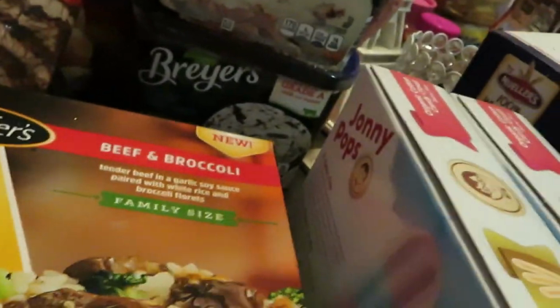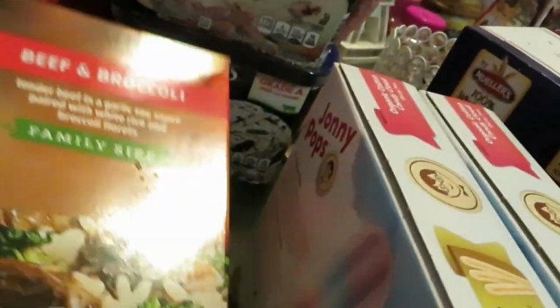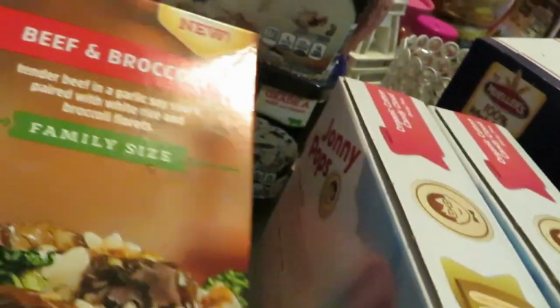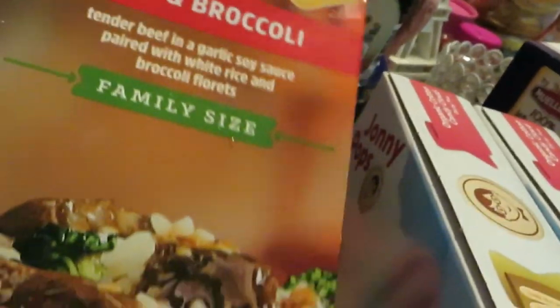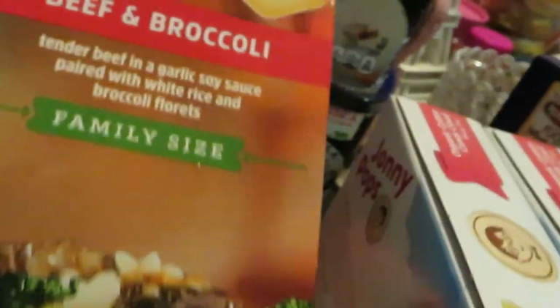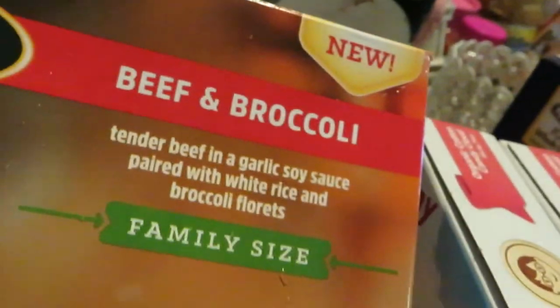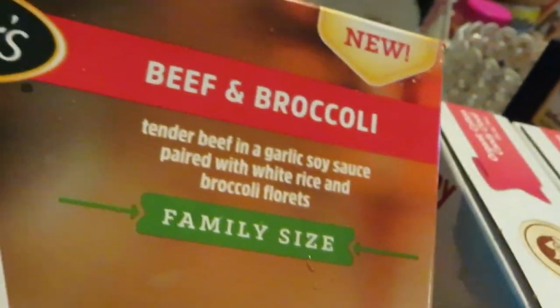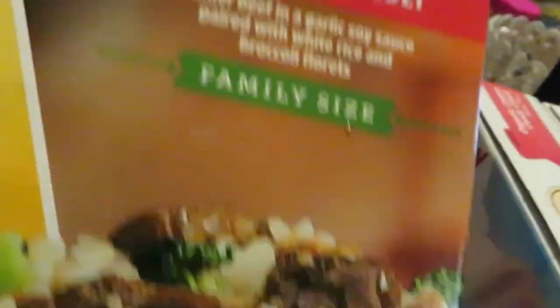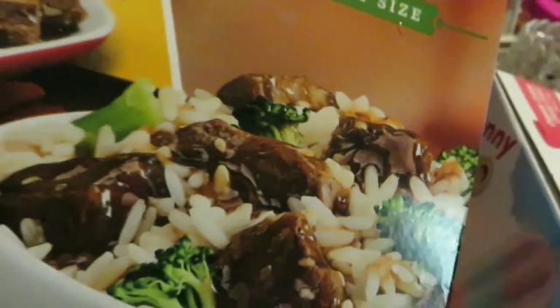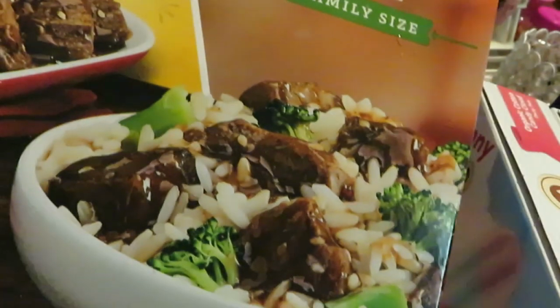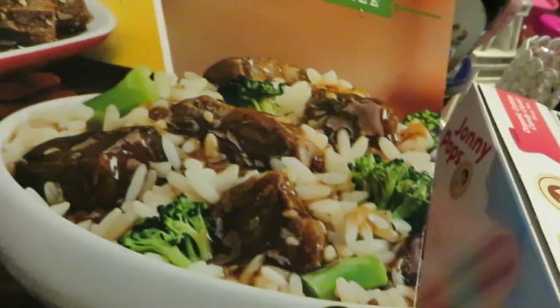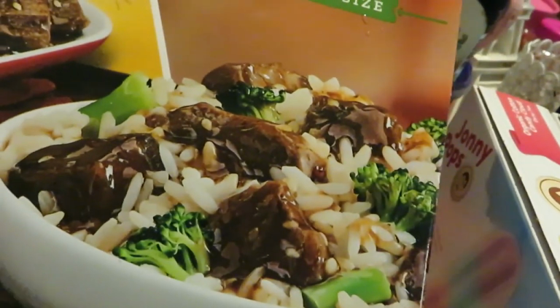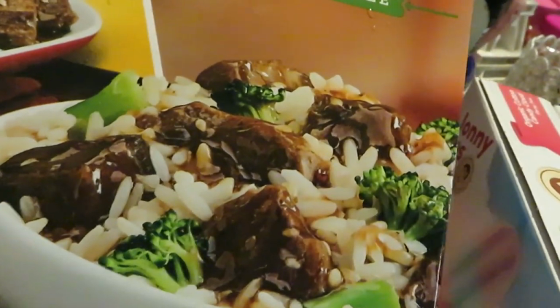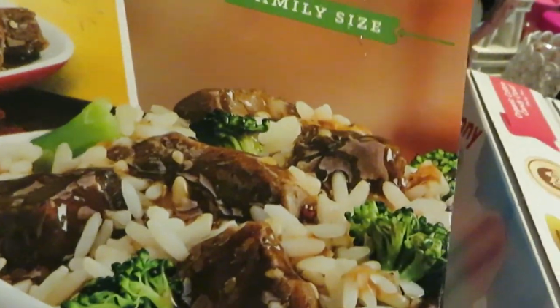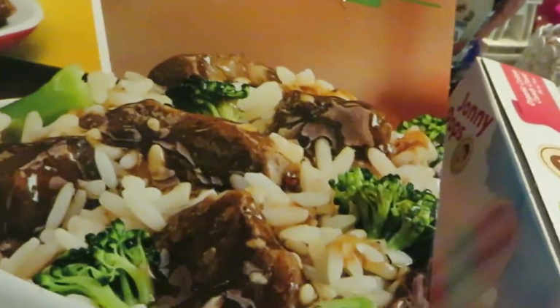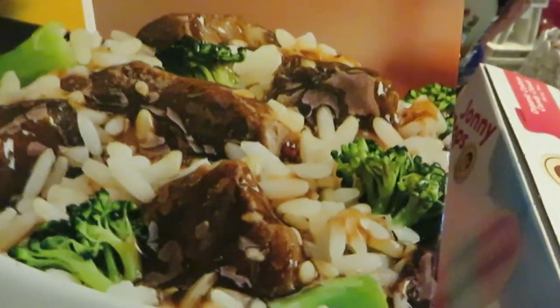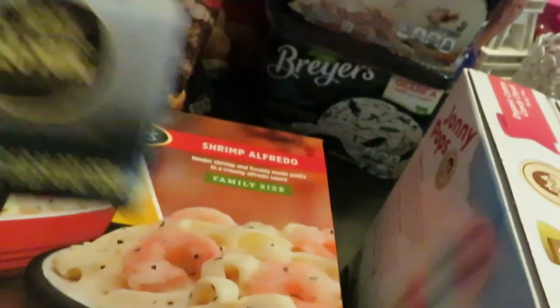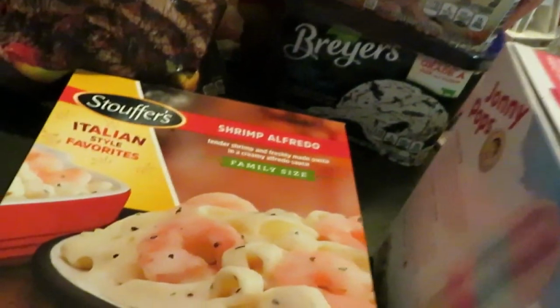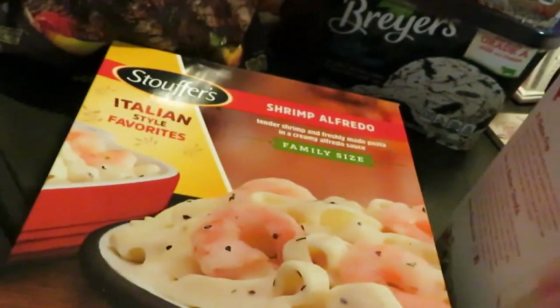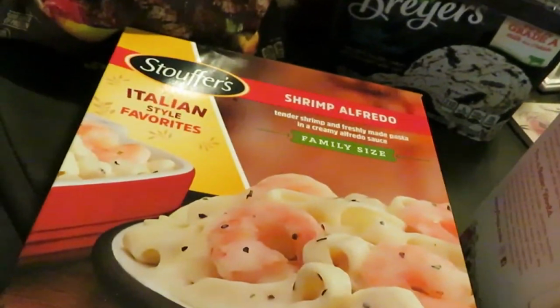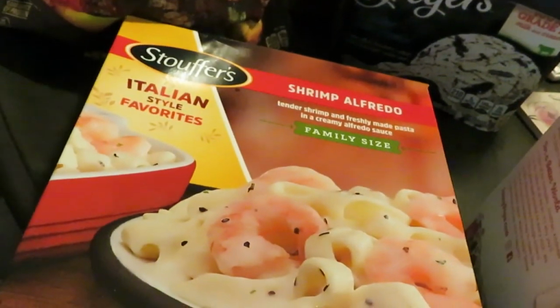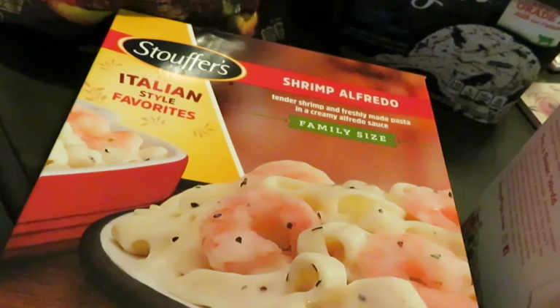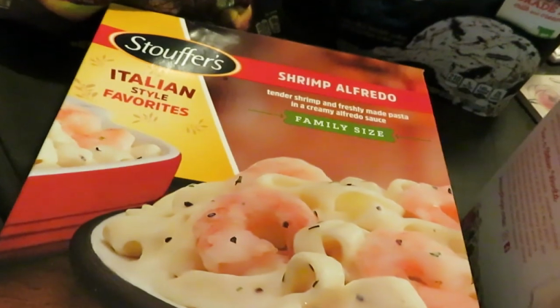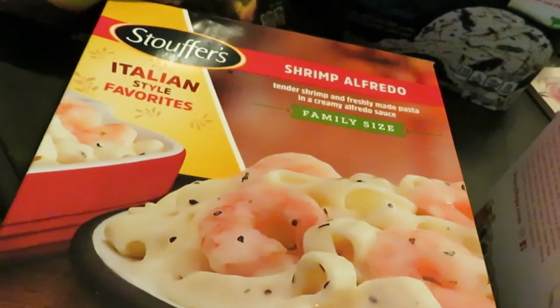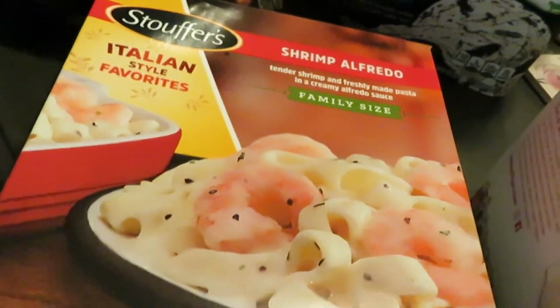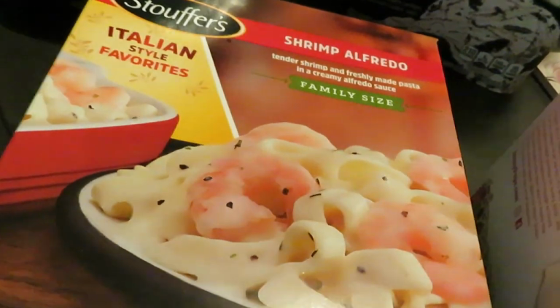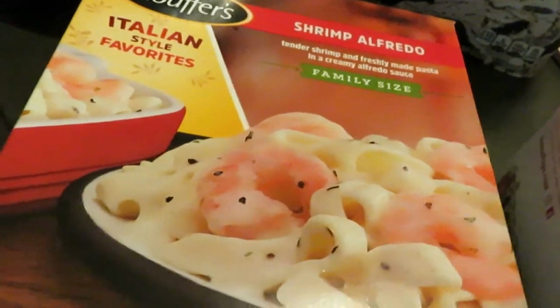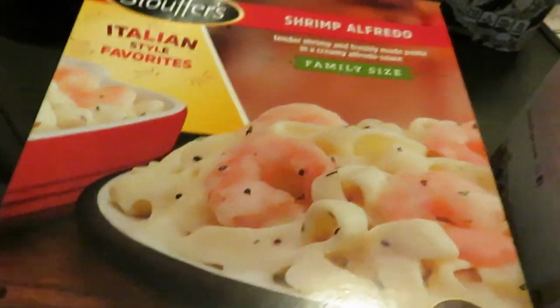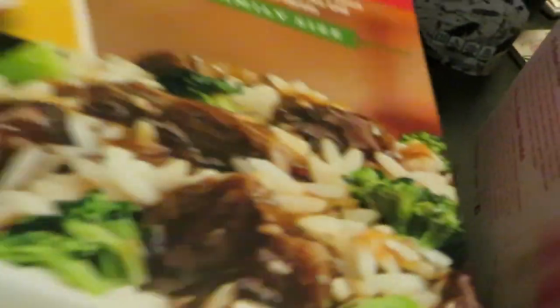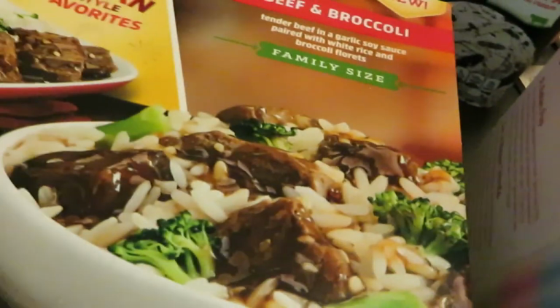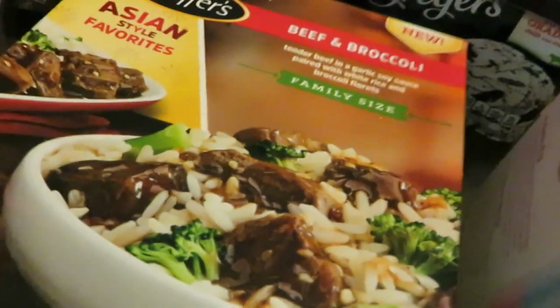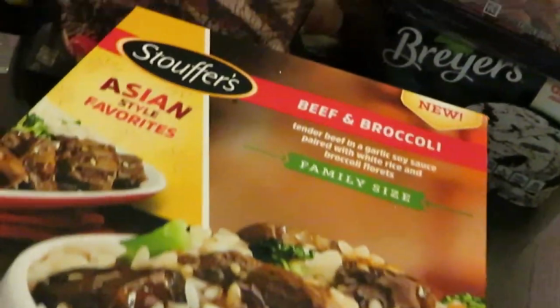This Stouffer's family size — I grabbed the beef and broccoli. You guys know the girls love the beef and broccoli. And I also grabbed this Stouffer's family size shrimp Alfredo. You all know we love shrimp Alfredo.